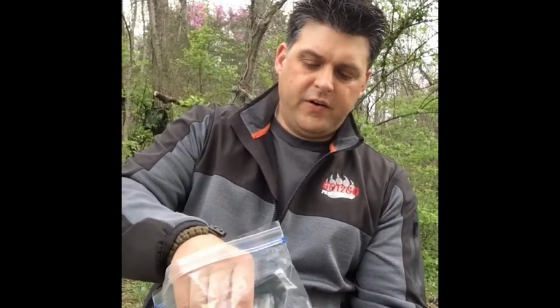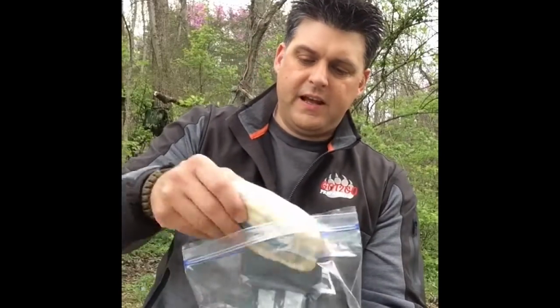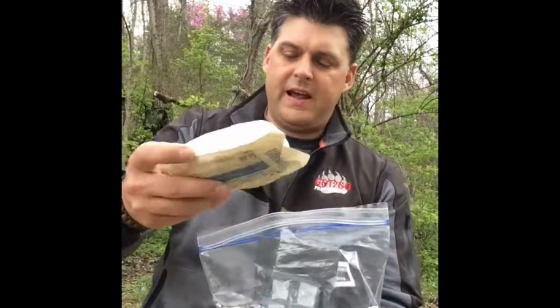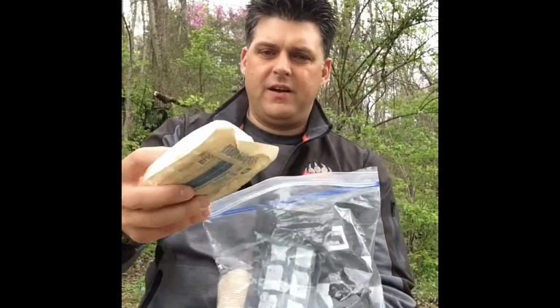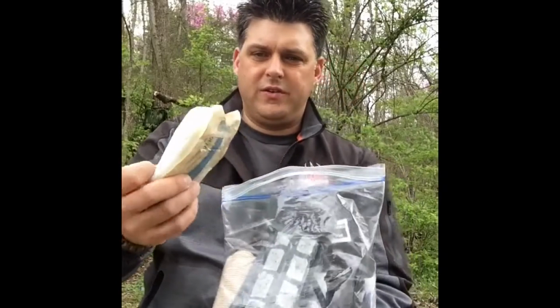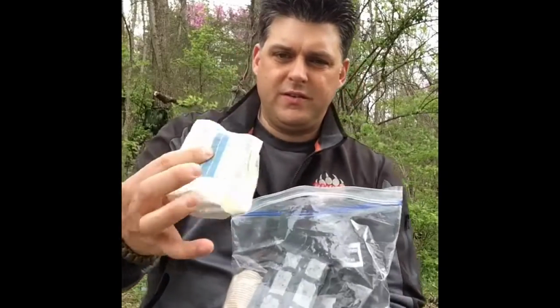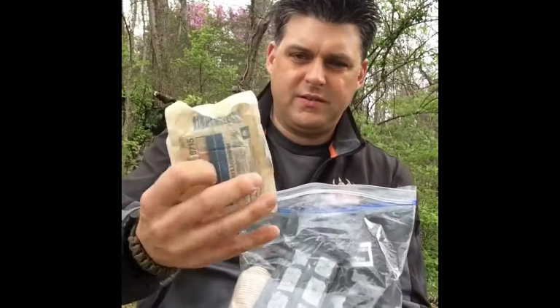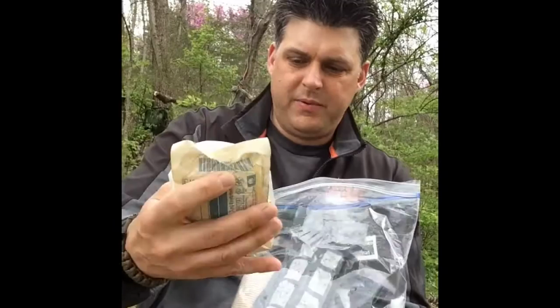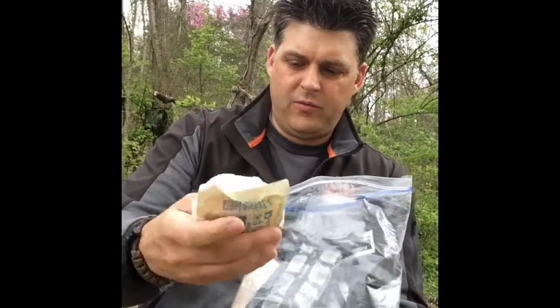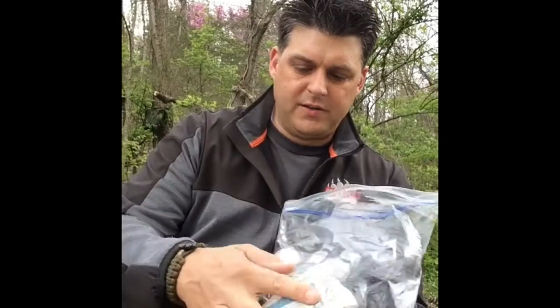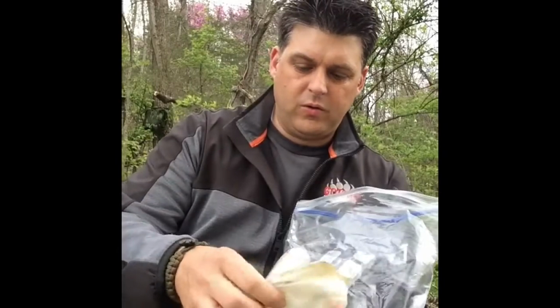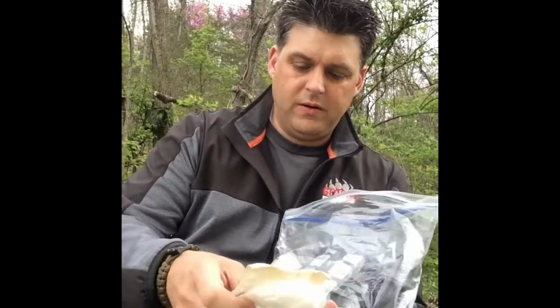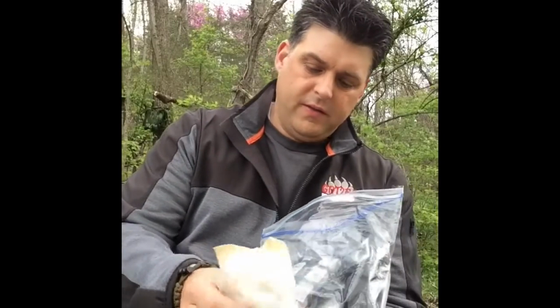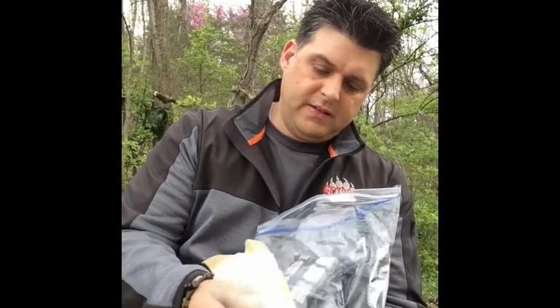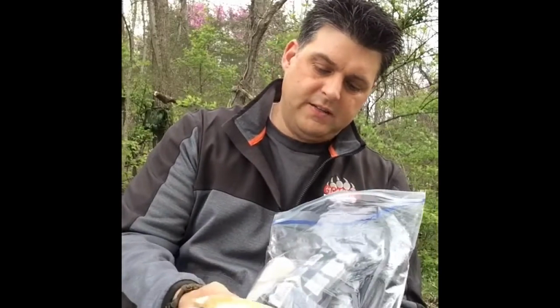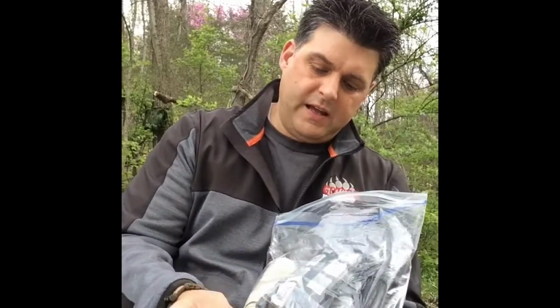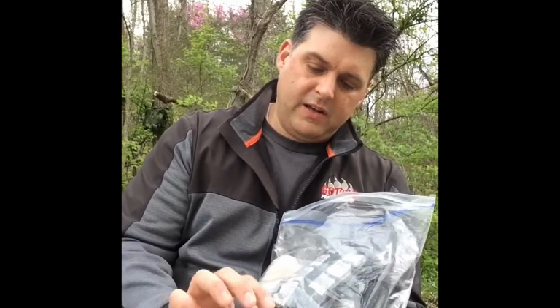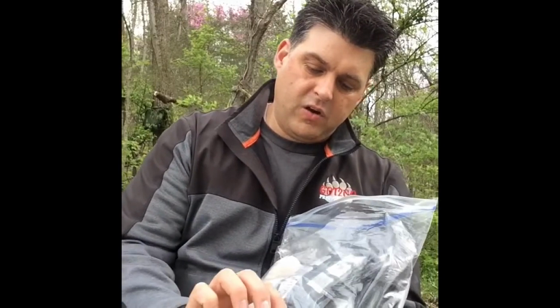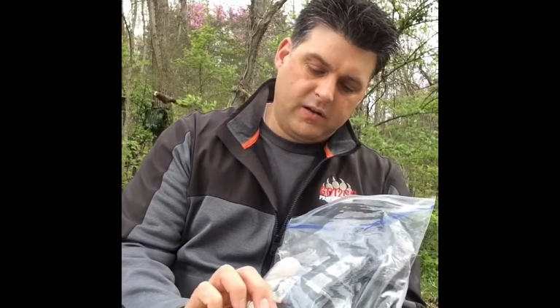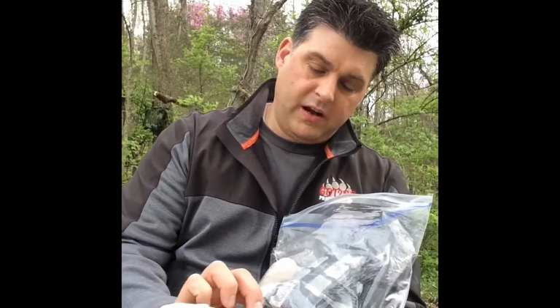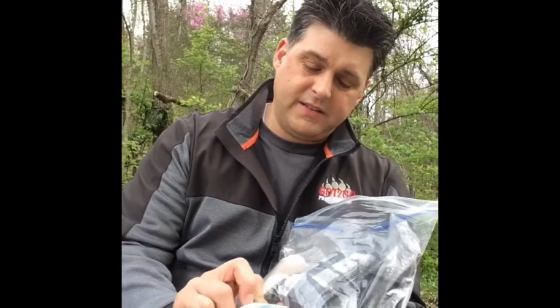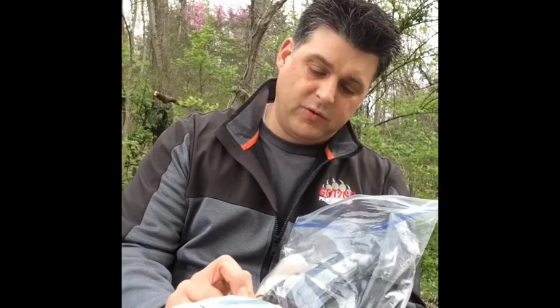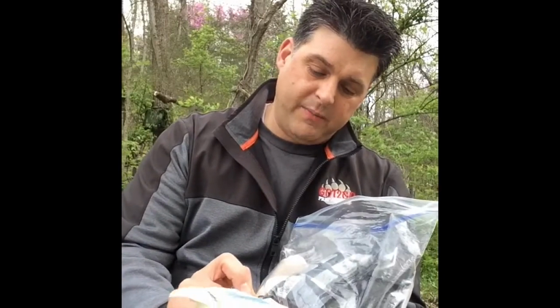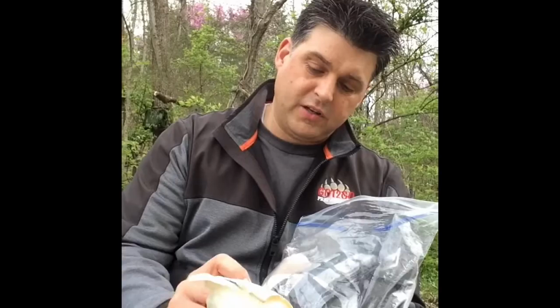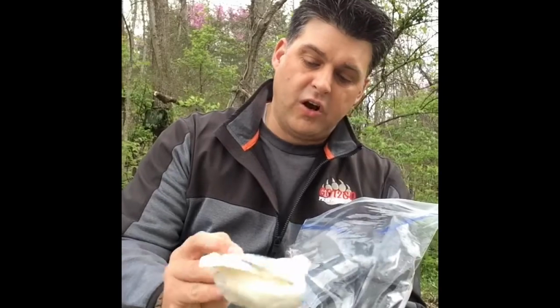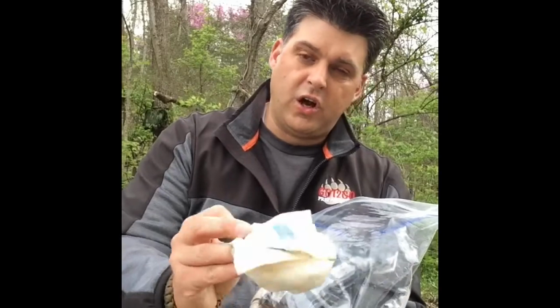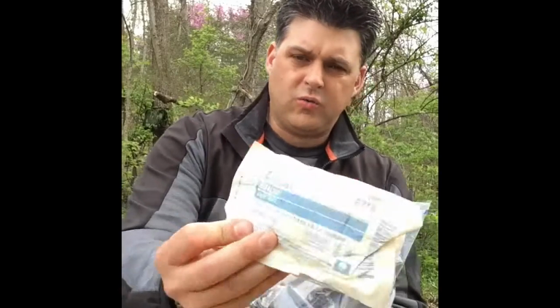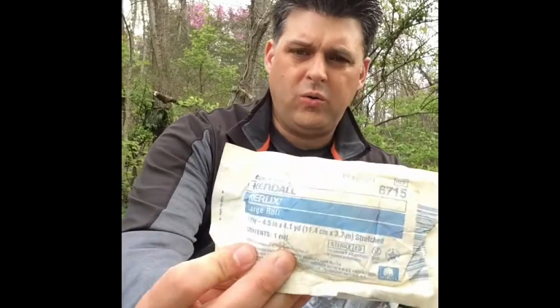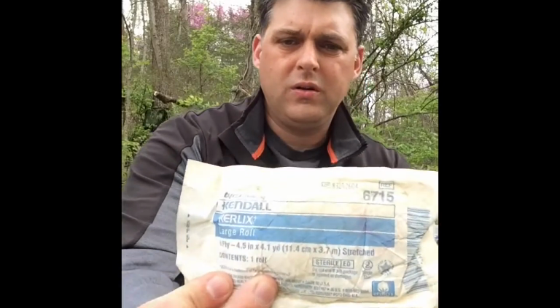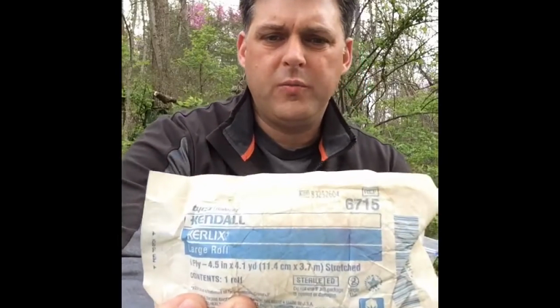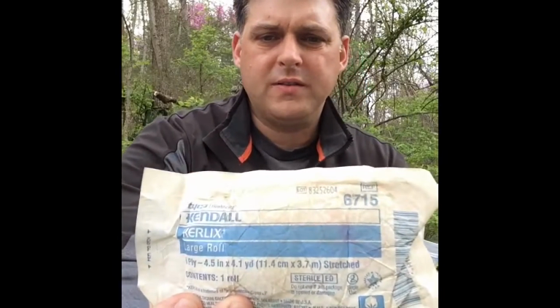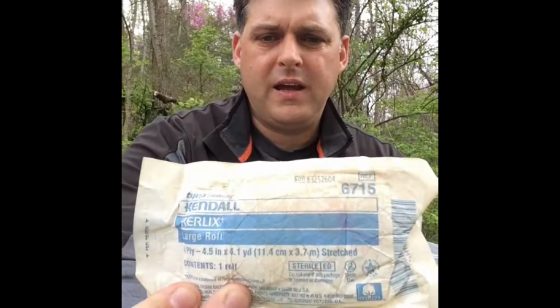The first thing I have in here — and you can tell this has been in here a while — is a Kerlix. This is the one I like better. It's a large gauze roll.